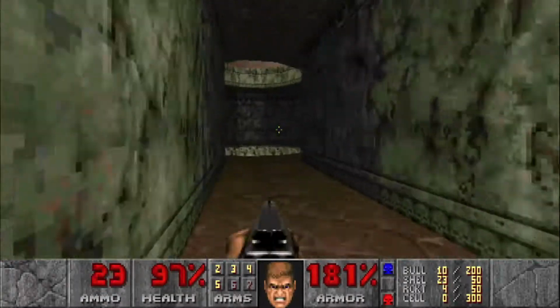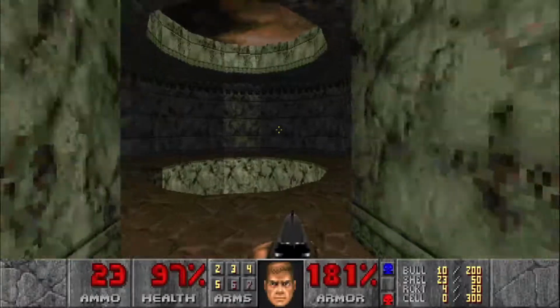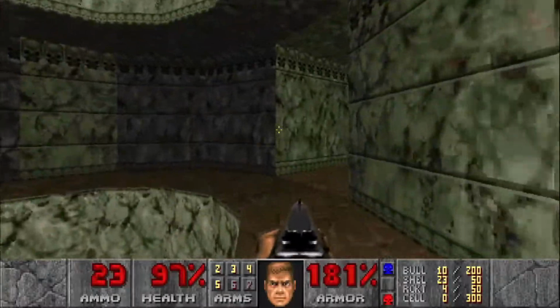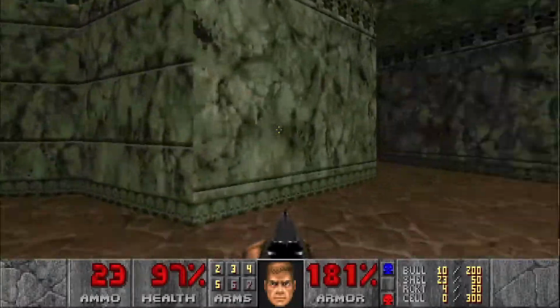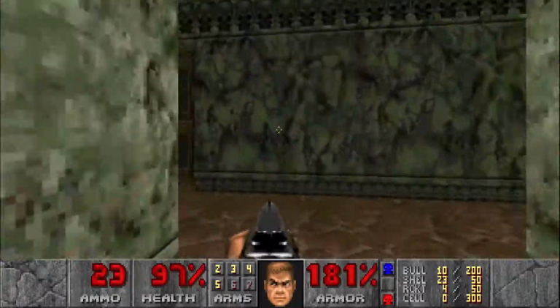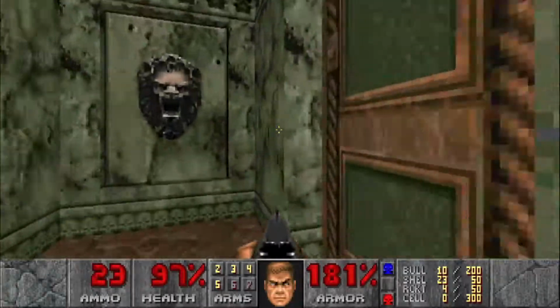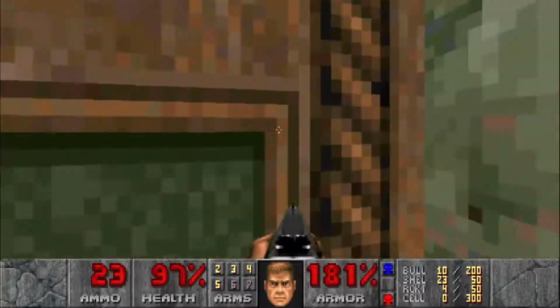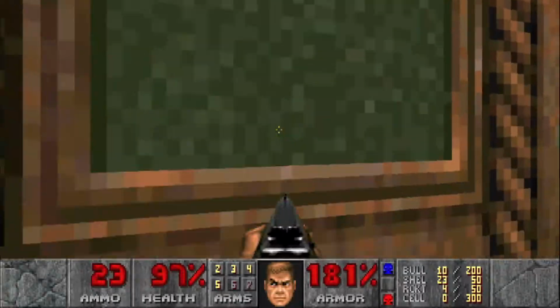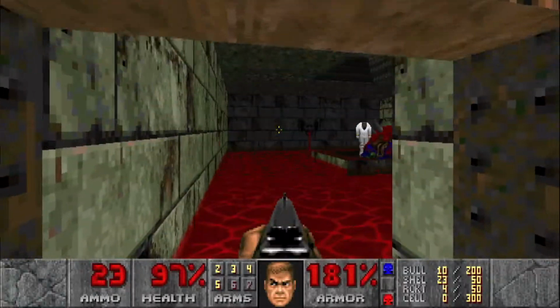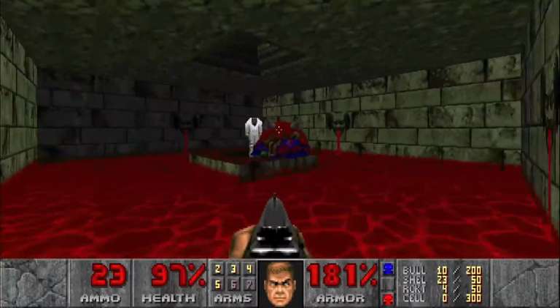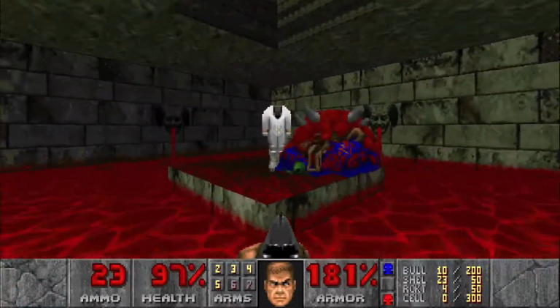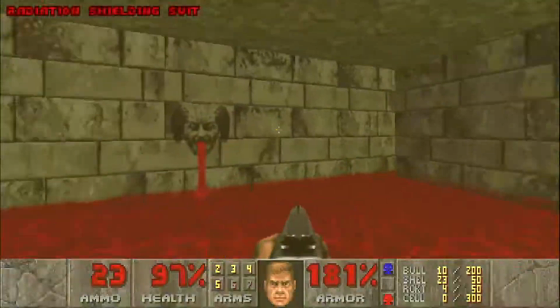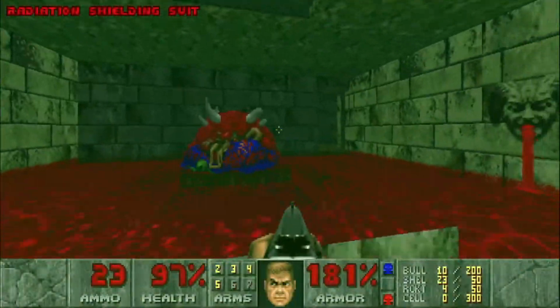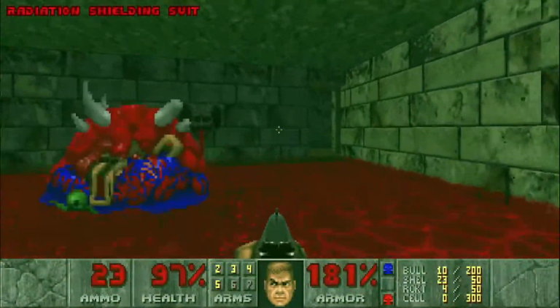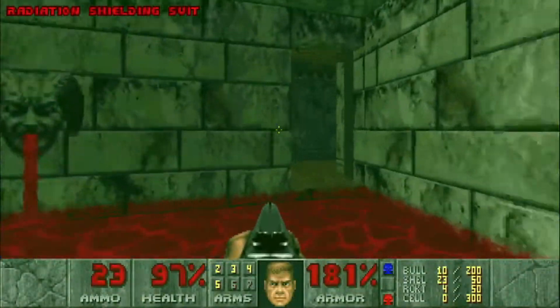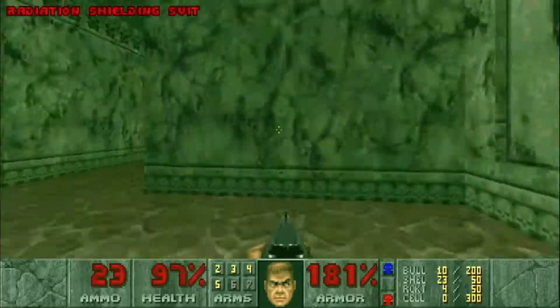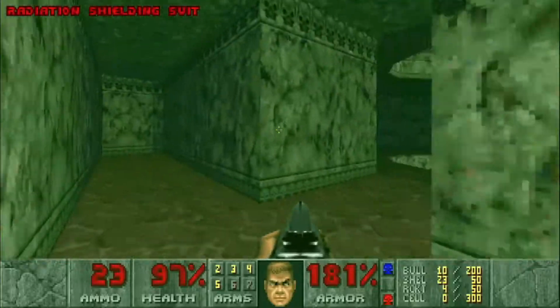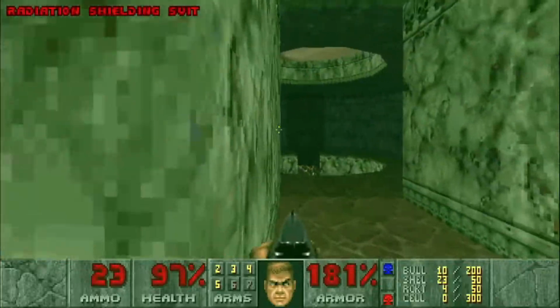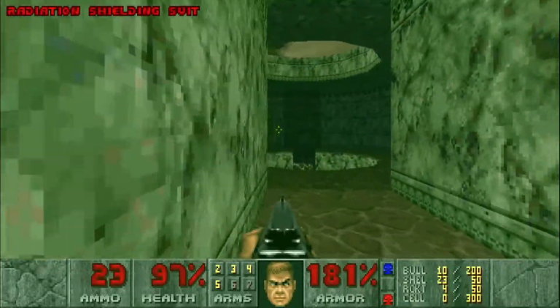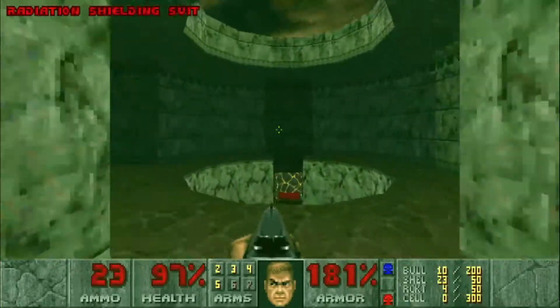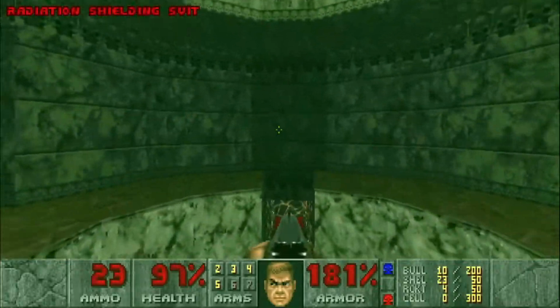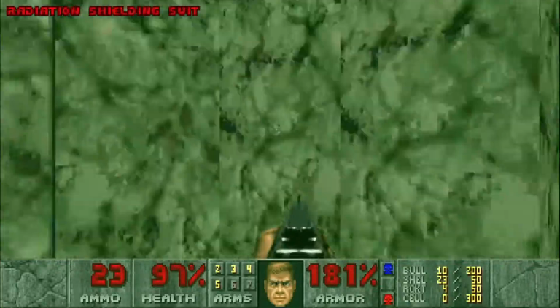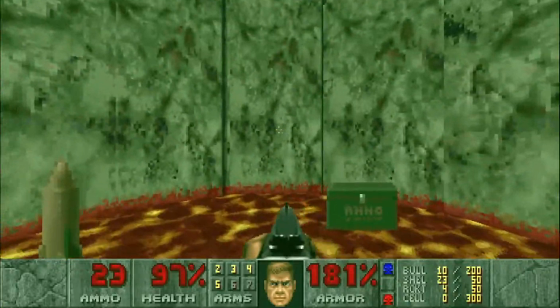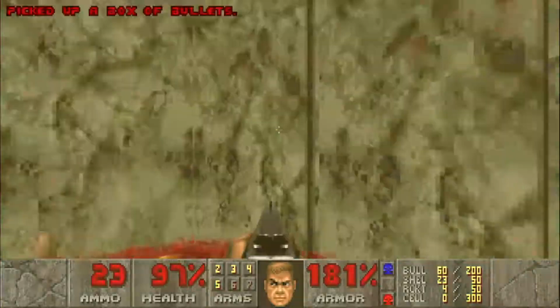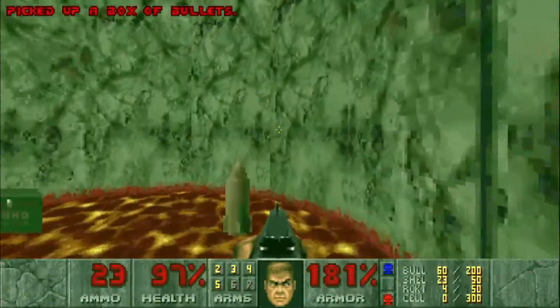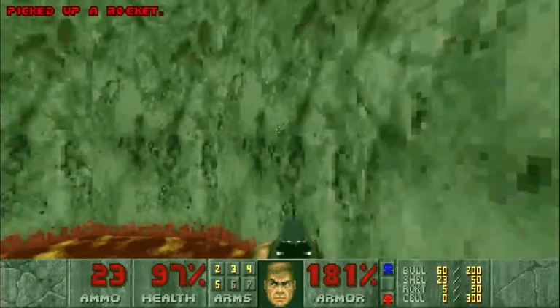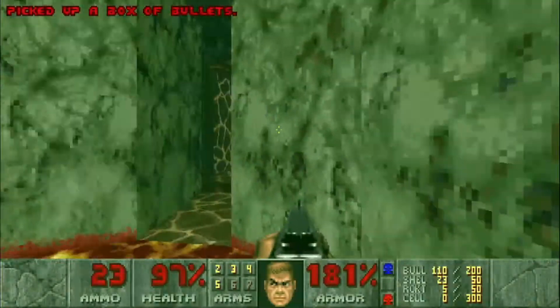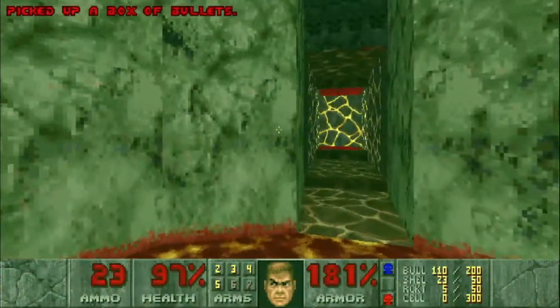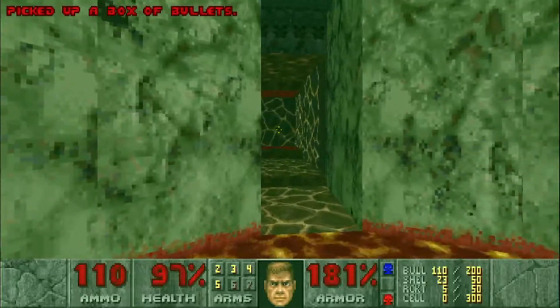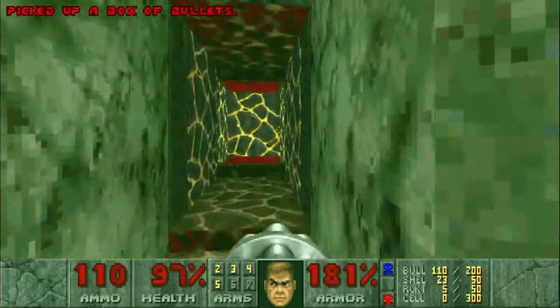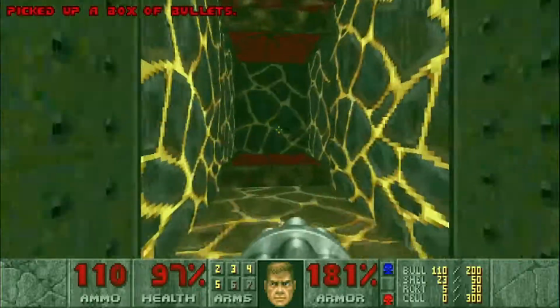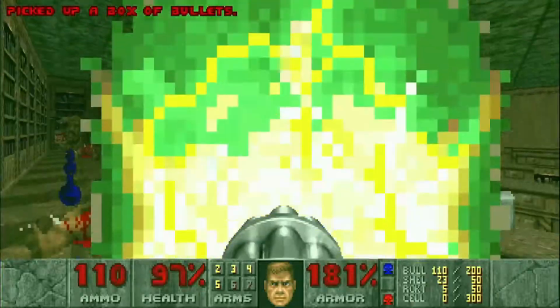Let's grab that radiation suit so we can head down here. We heard that pain elemental — we're gonna use this ammo to take him out.